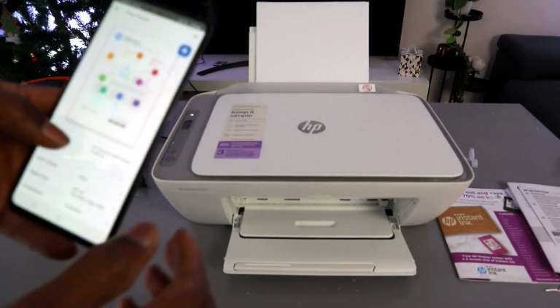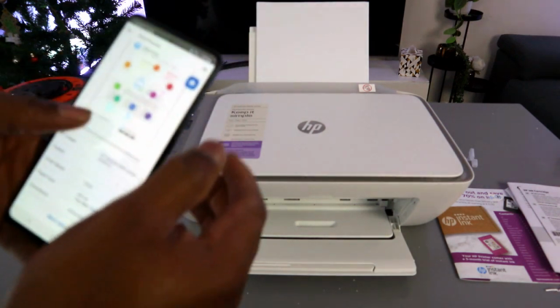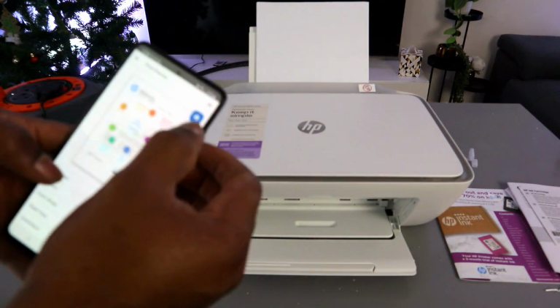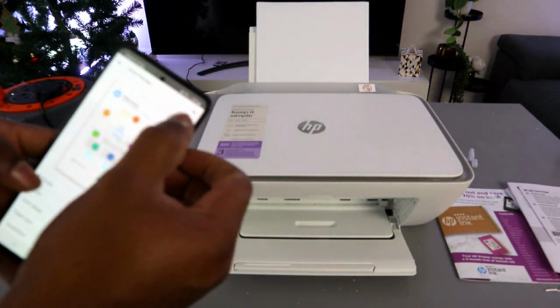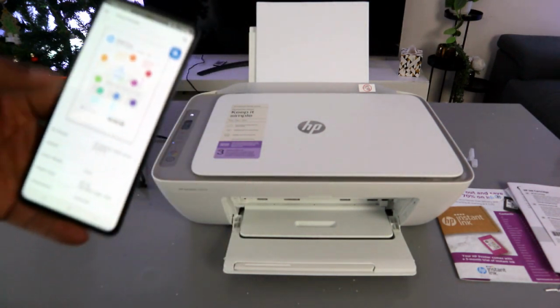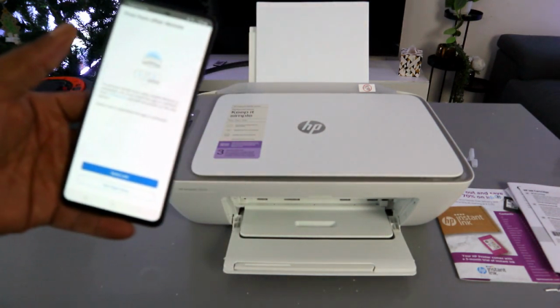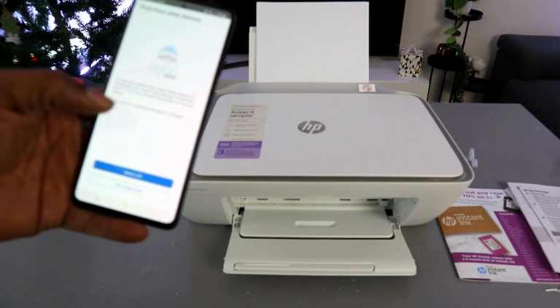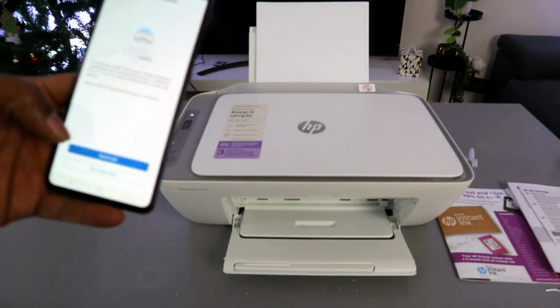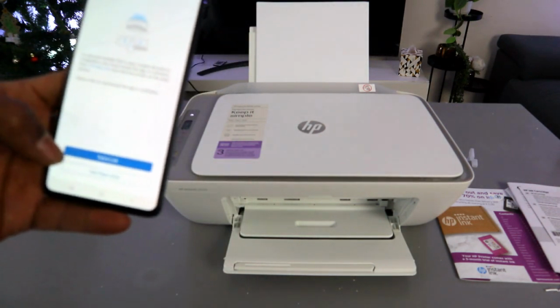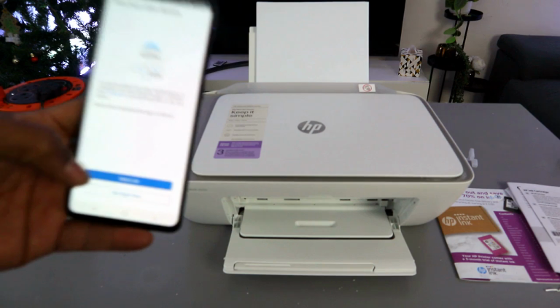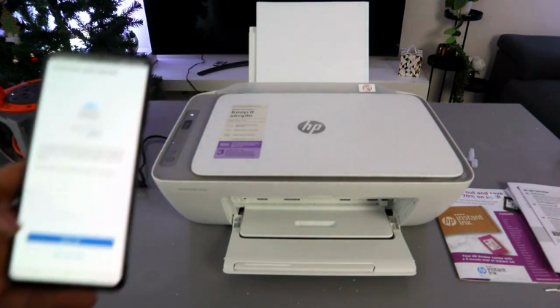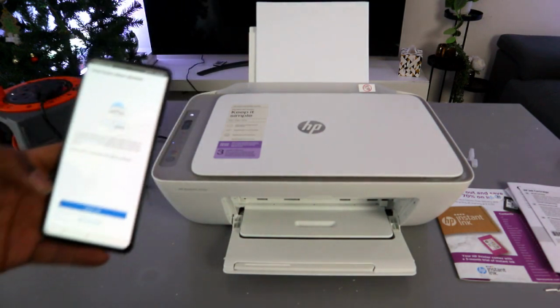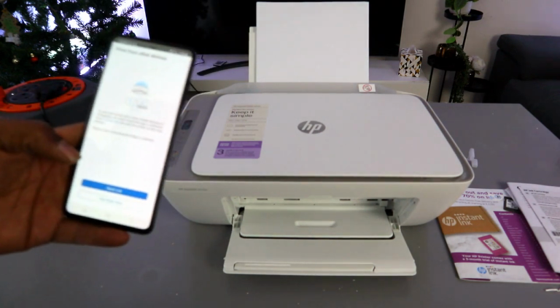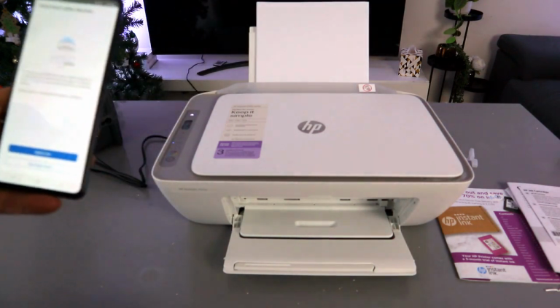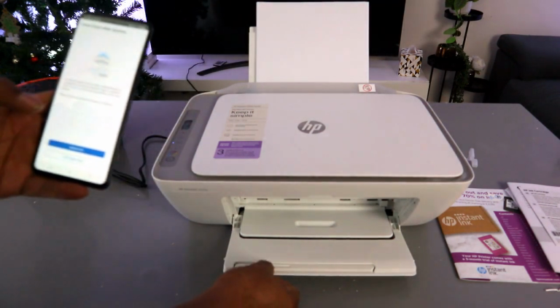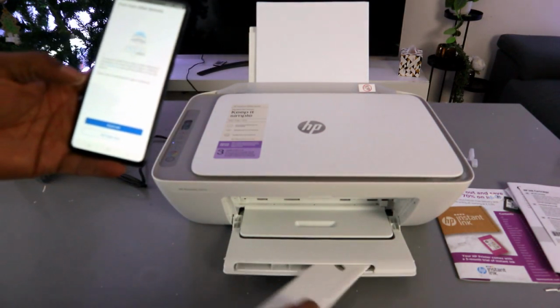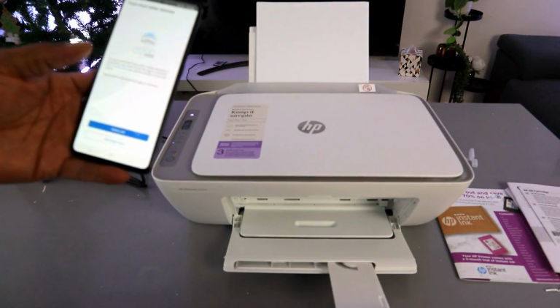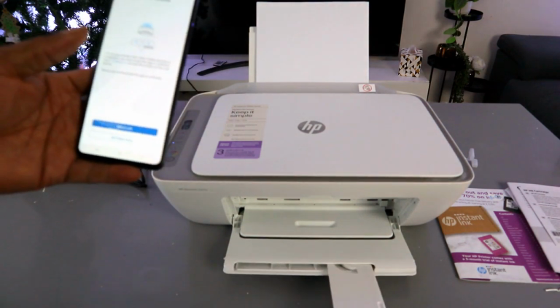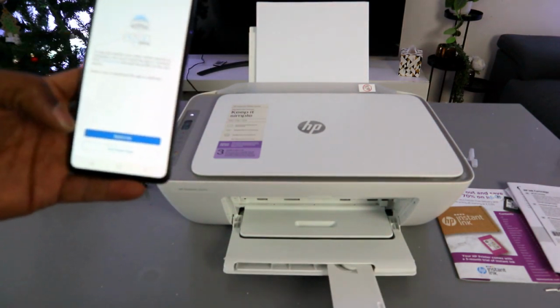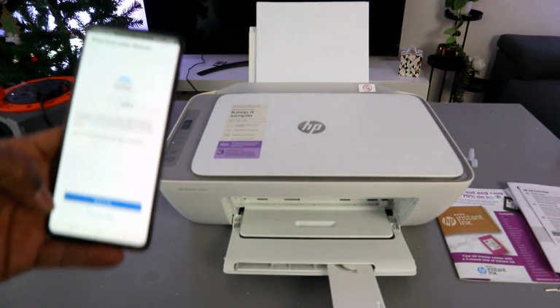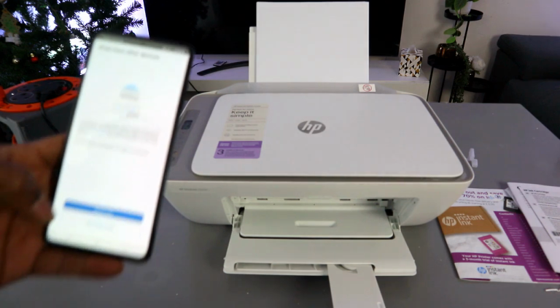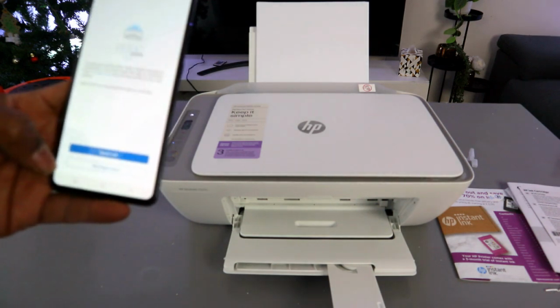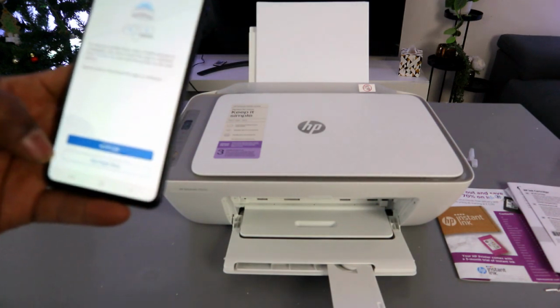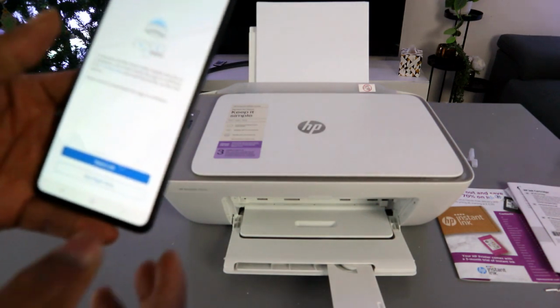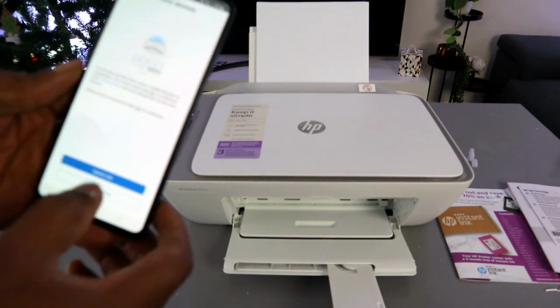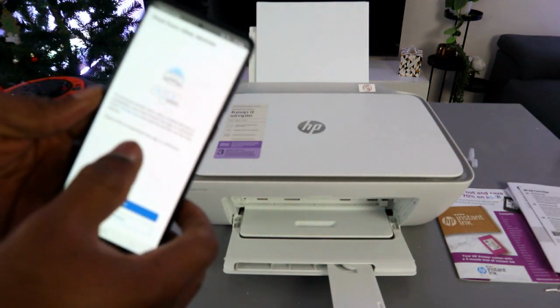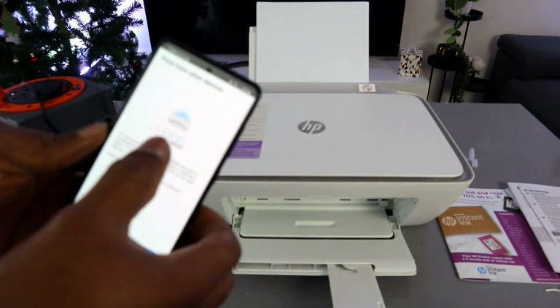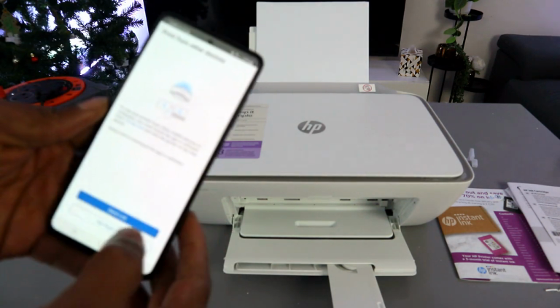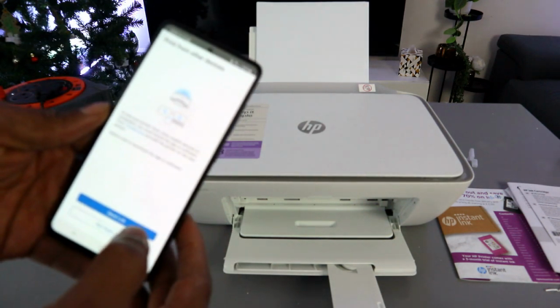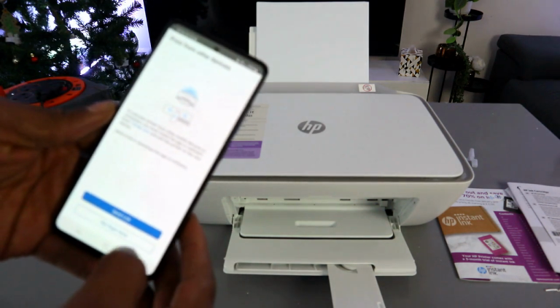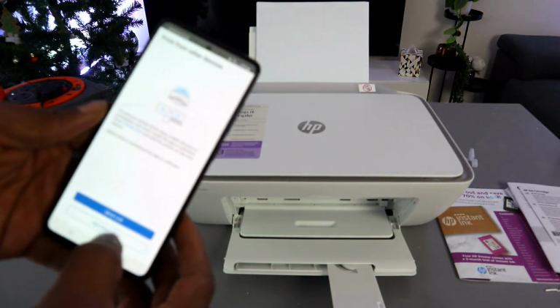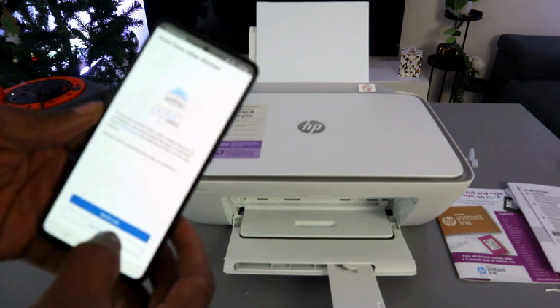Select 'Print a Document', then select Print. The printer is now printing the document. For printing from other devices, select 'Not Right Now'.